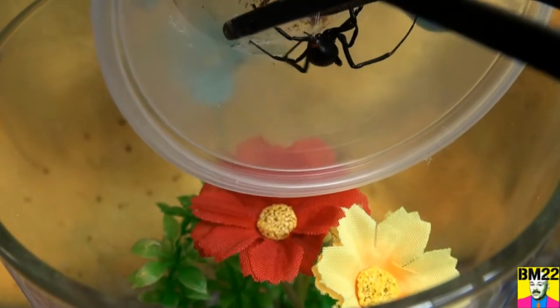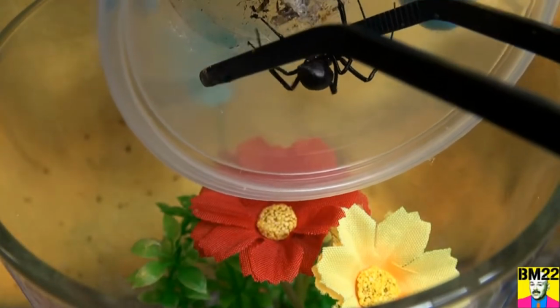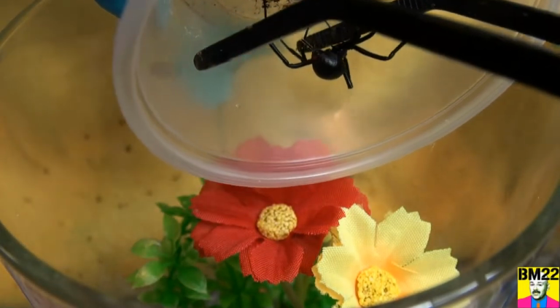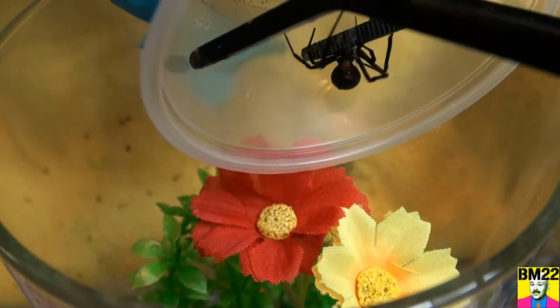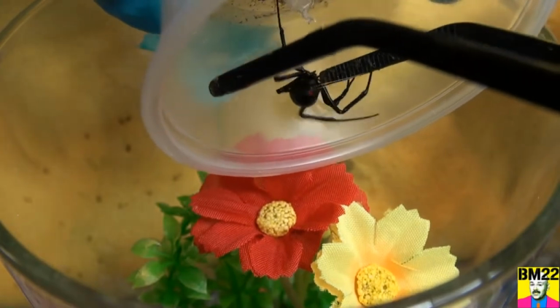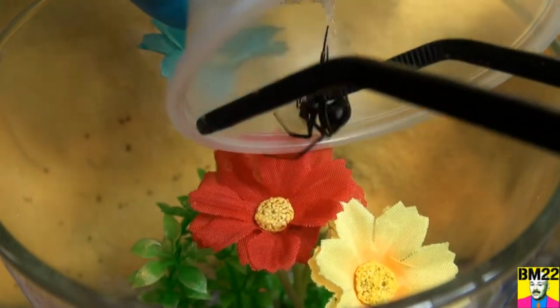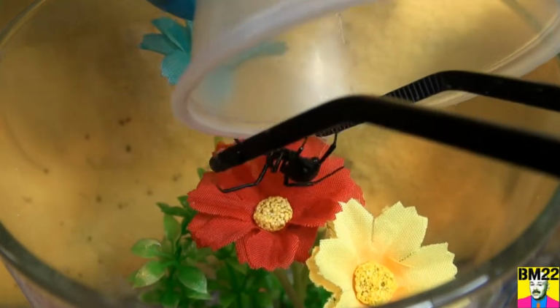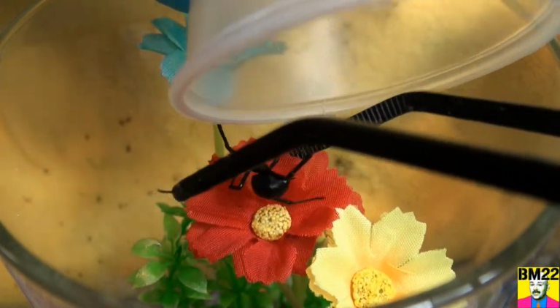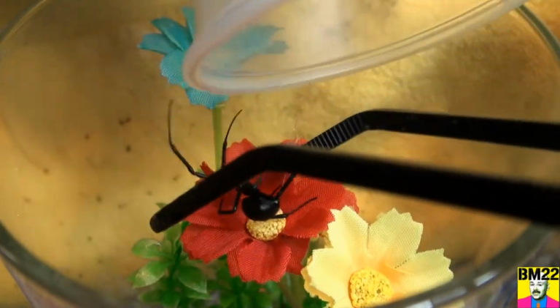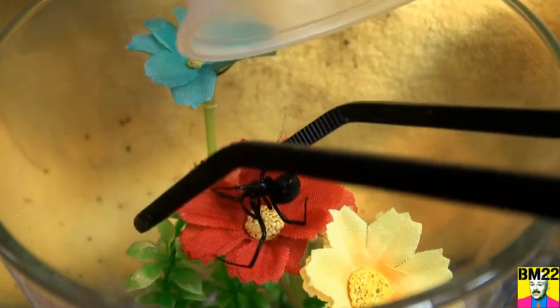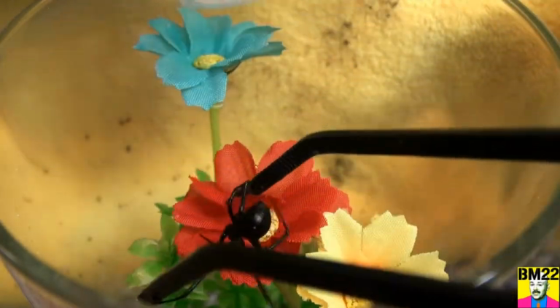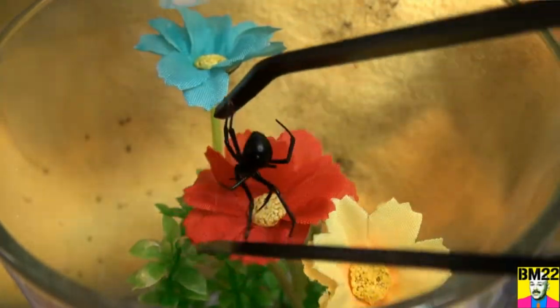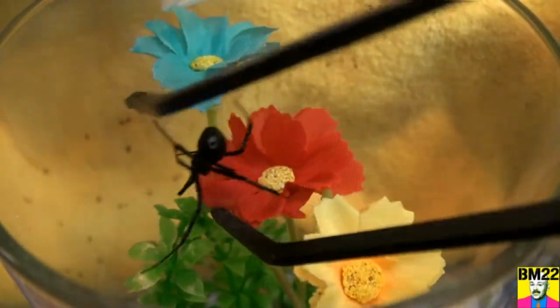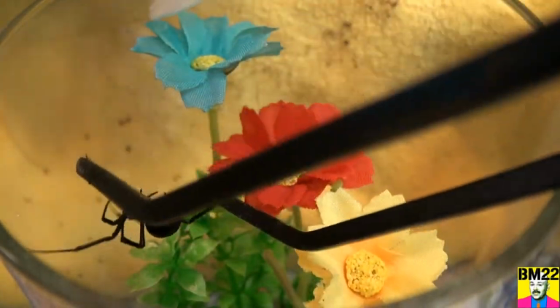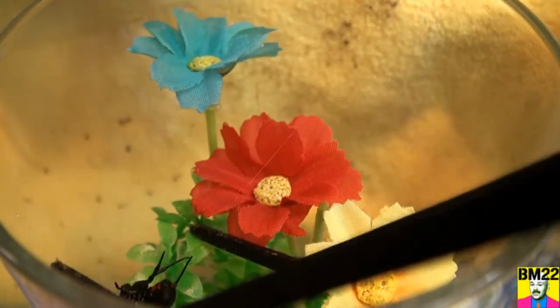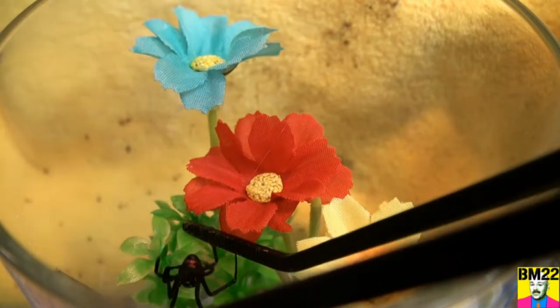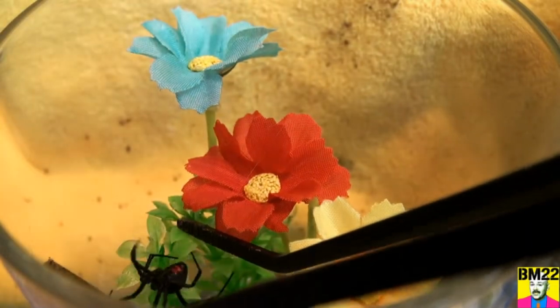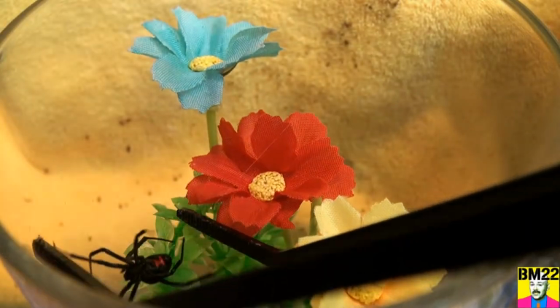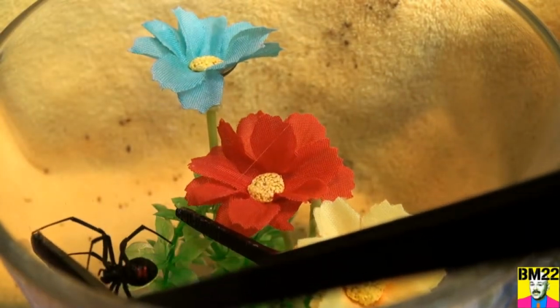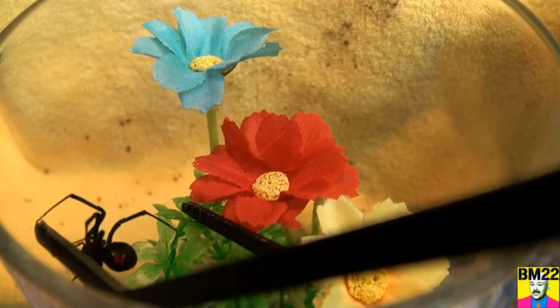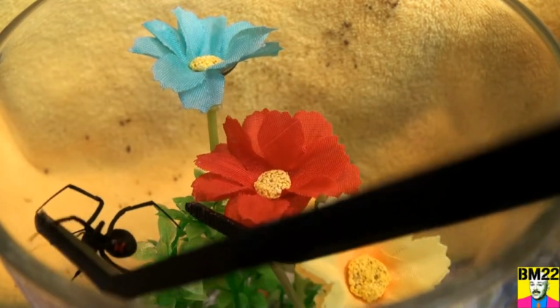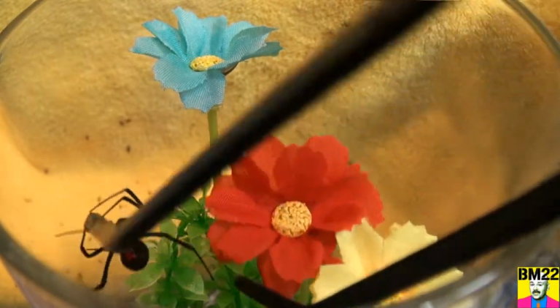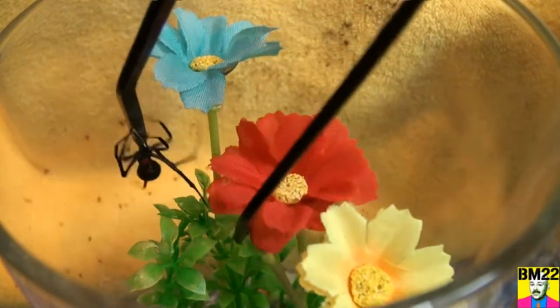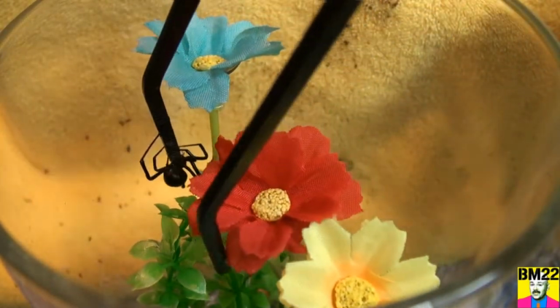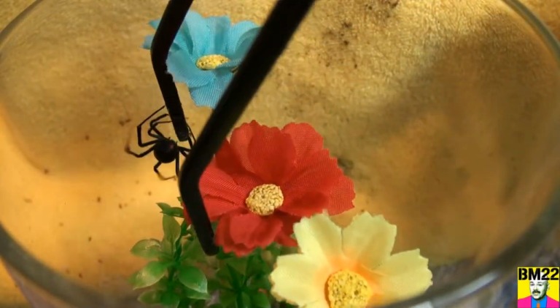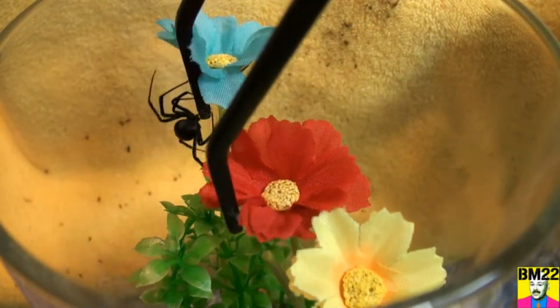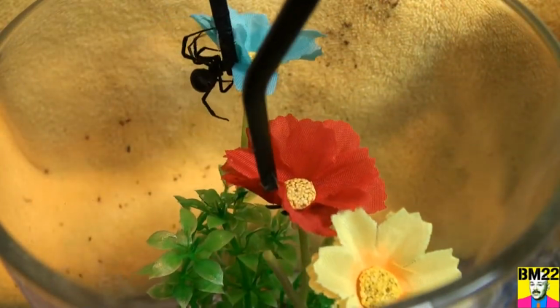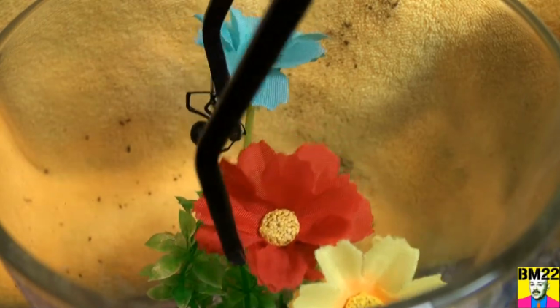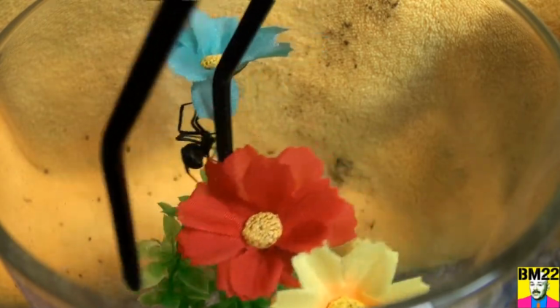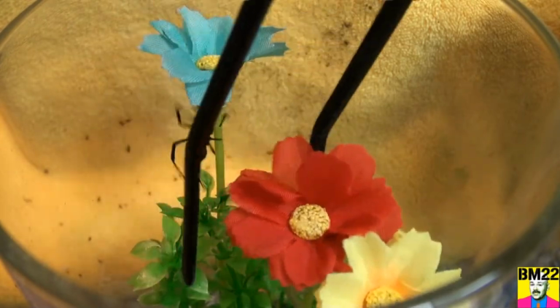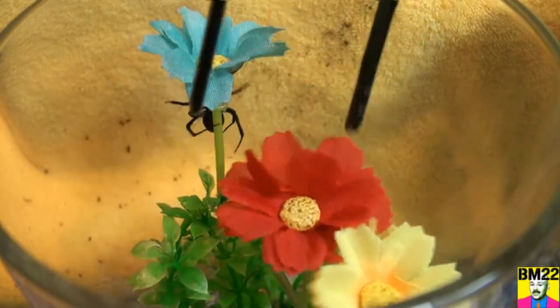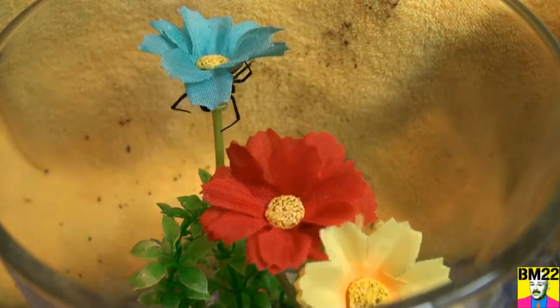This is your new home, come on. Now get off the tweezers, let go. Come on, look at these pretty flowers. There we go — get the lid on.